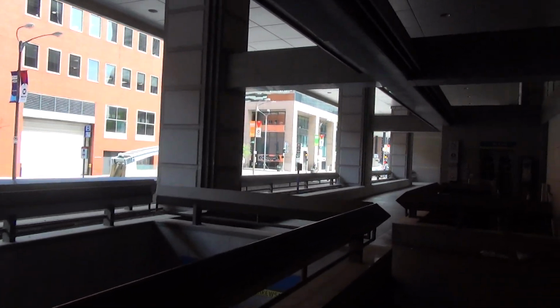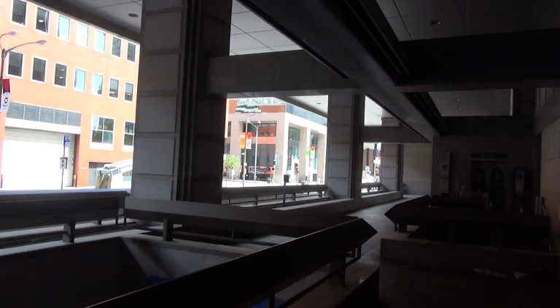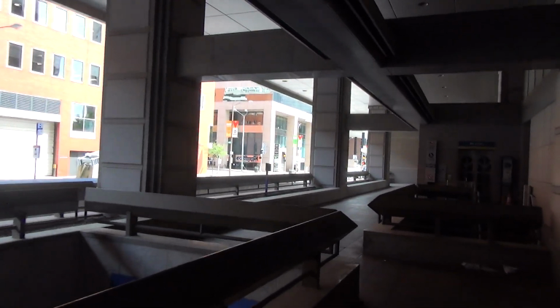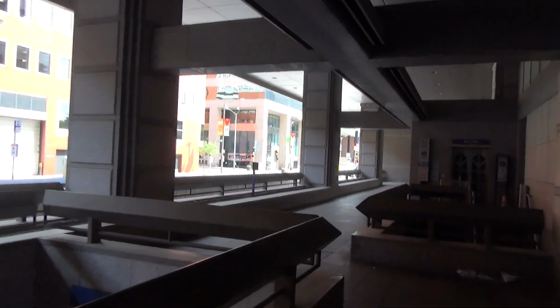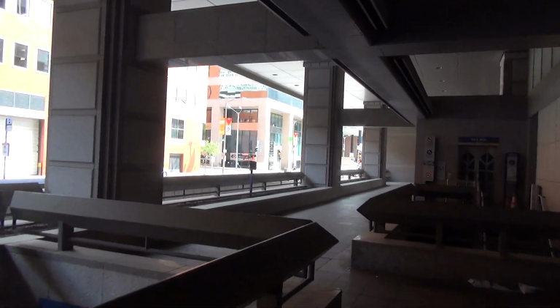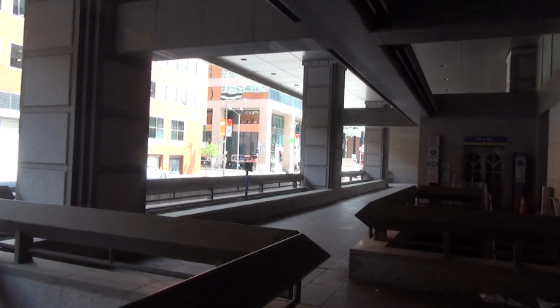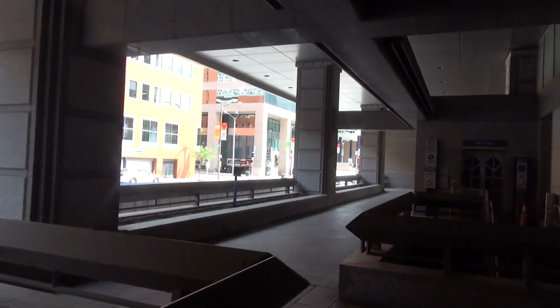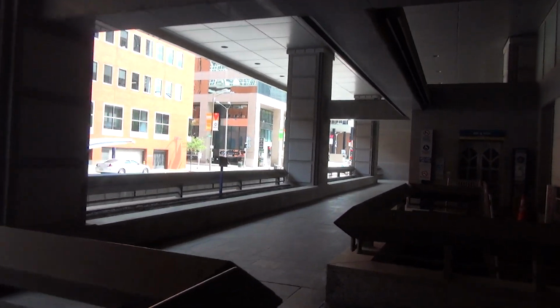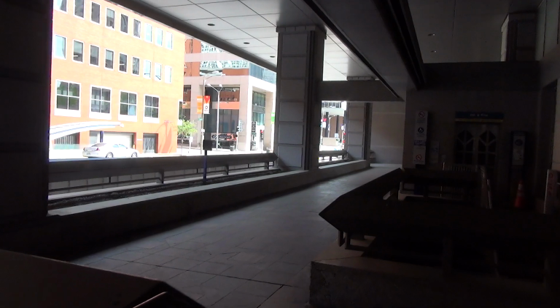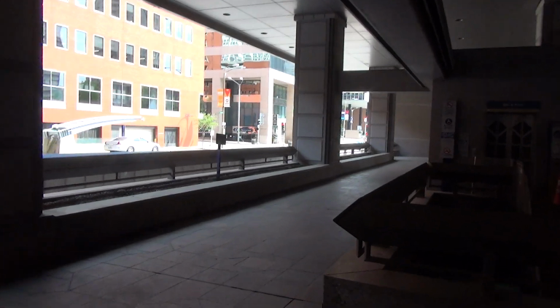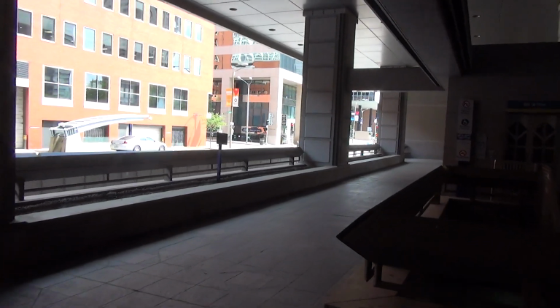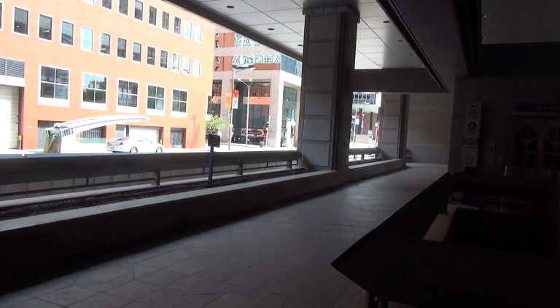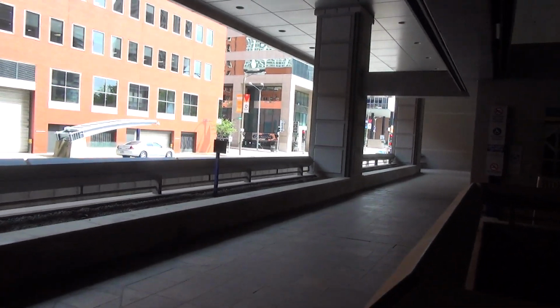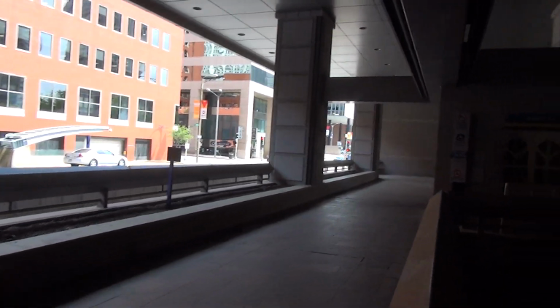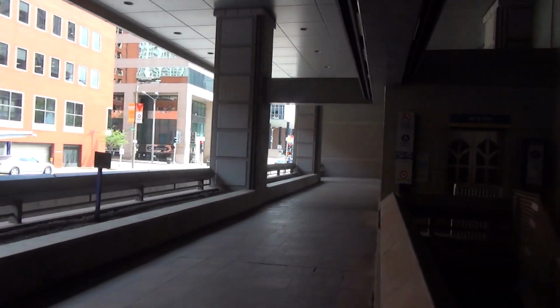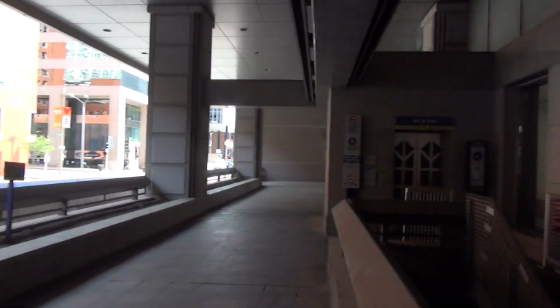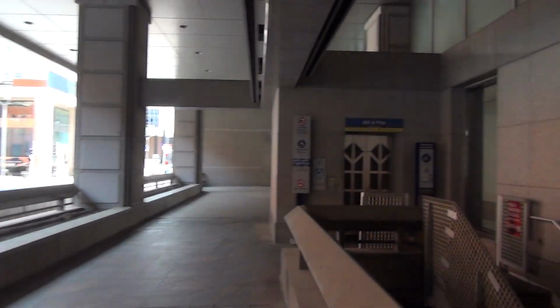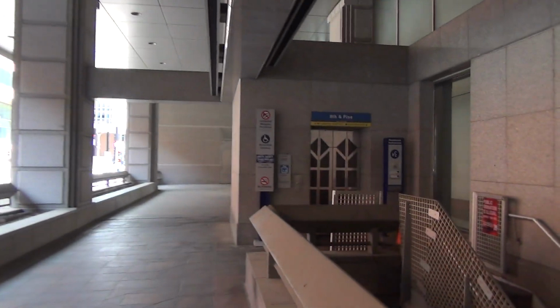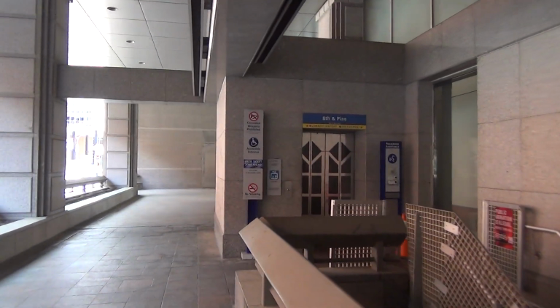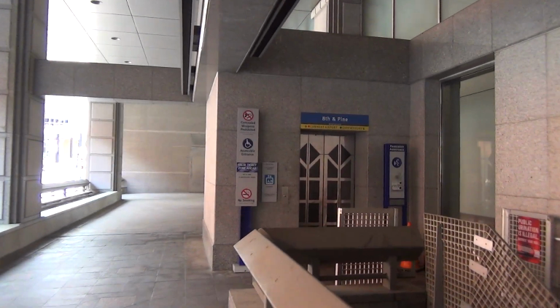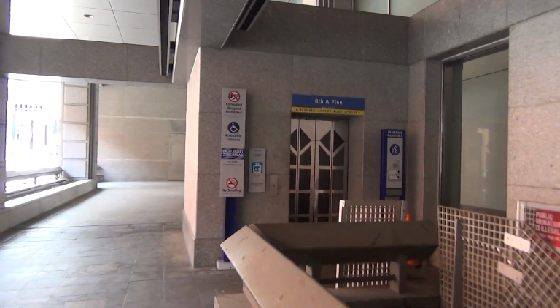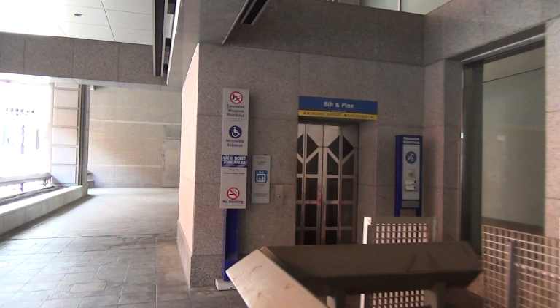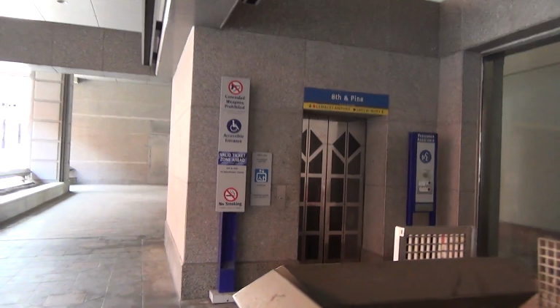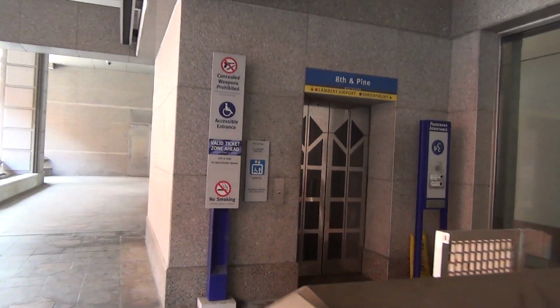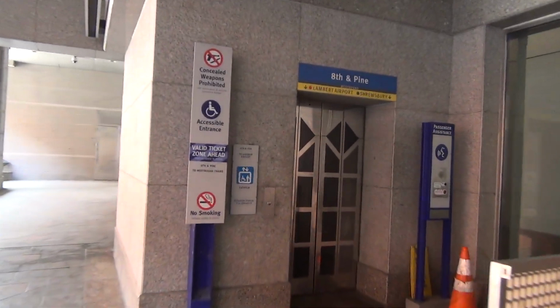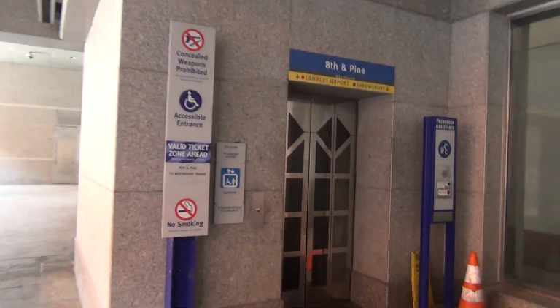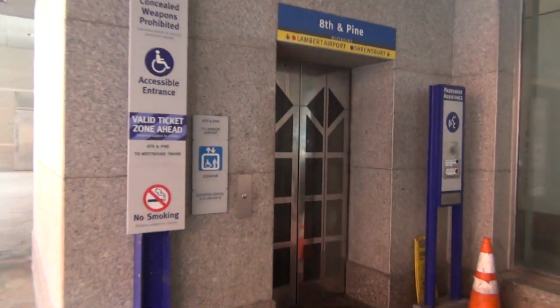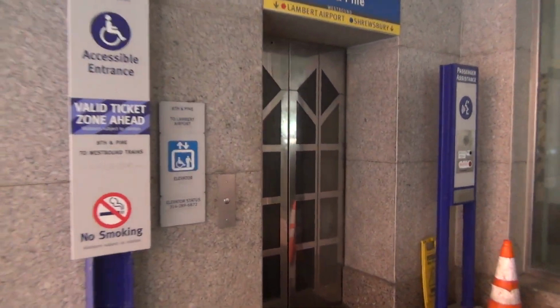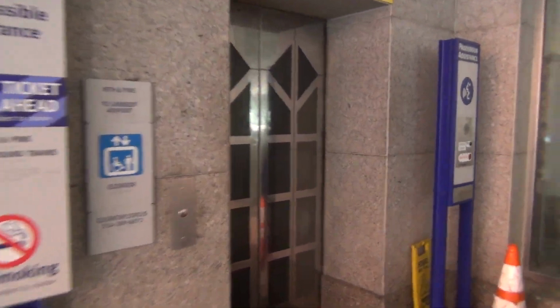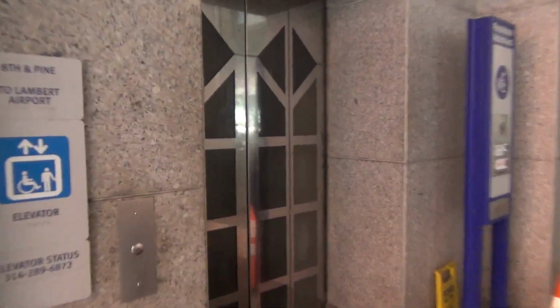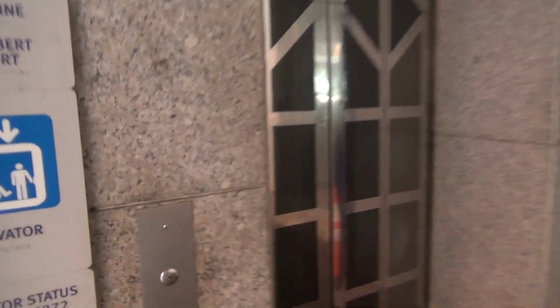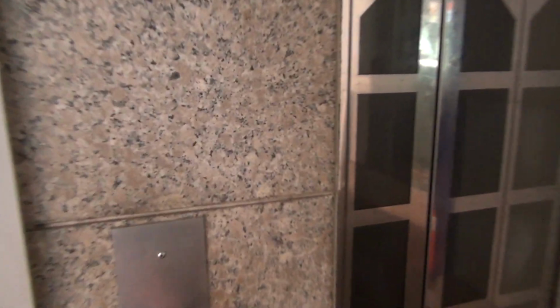We're here at the 8th and Pine MetroLink station. Now we're not on the eastbound side, we're on the westbound side. Look at this — we have another Montgomery elevator with a fancy door.